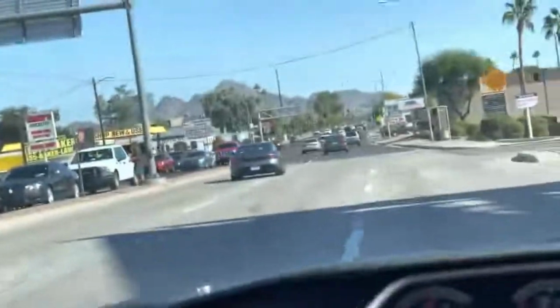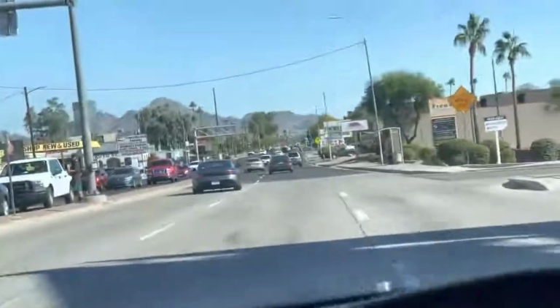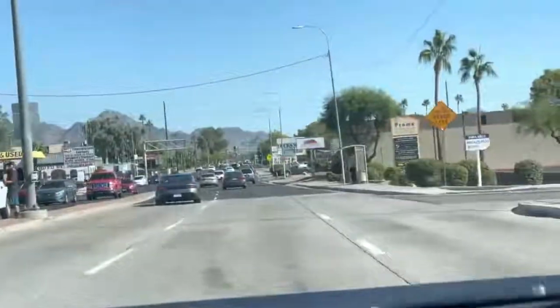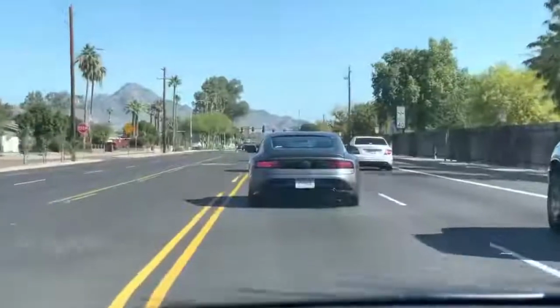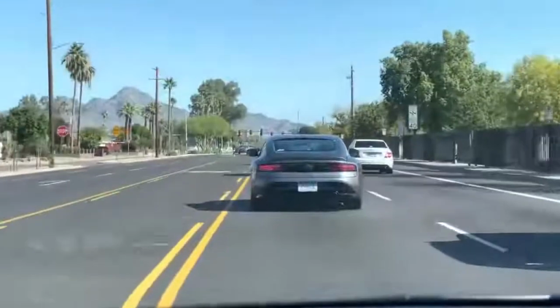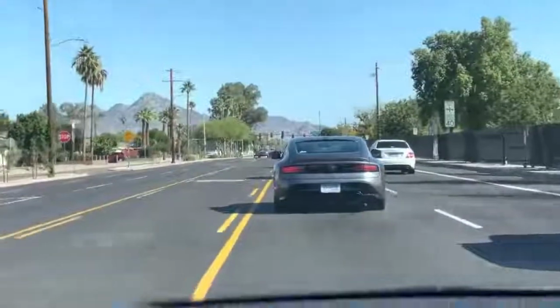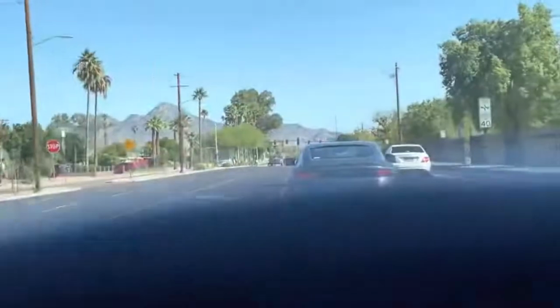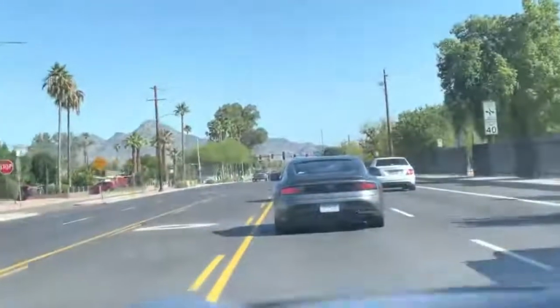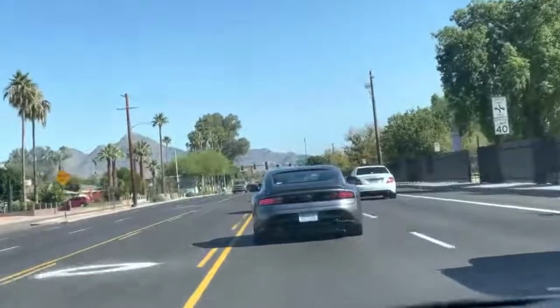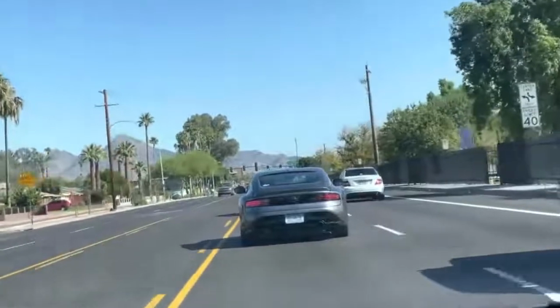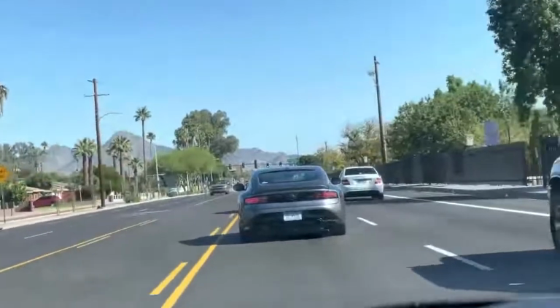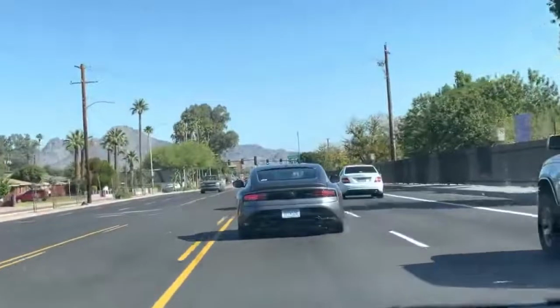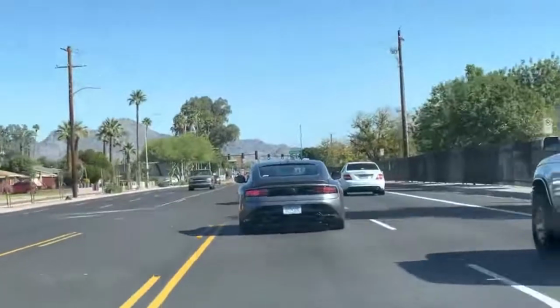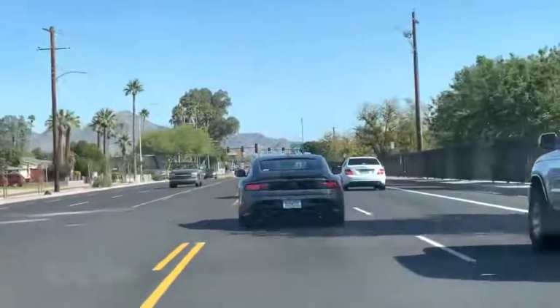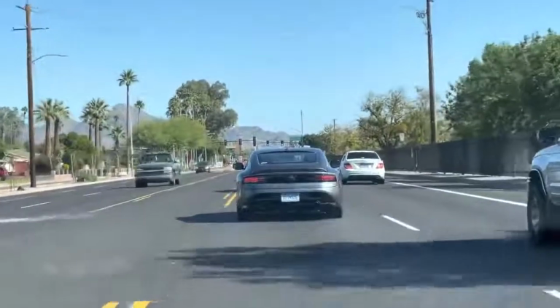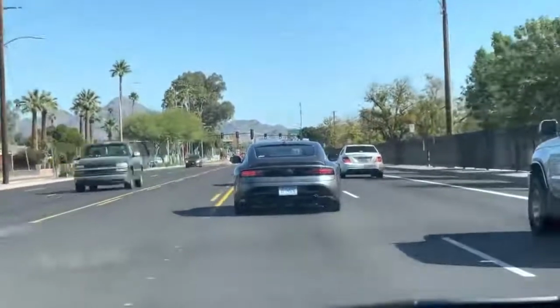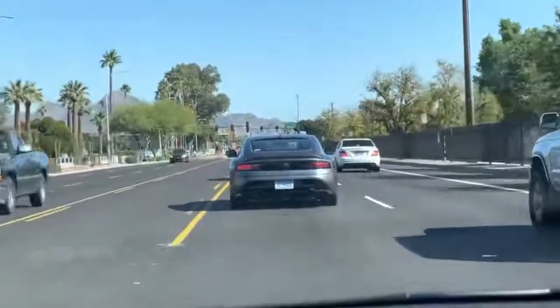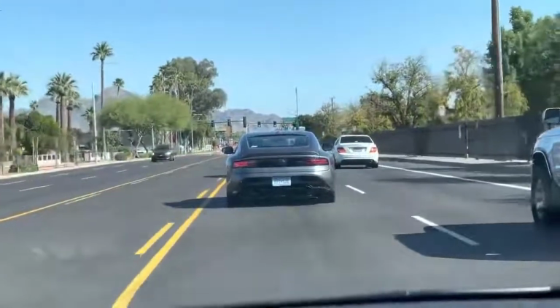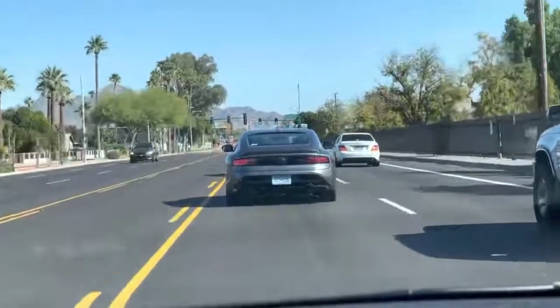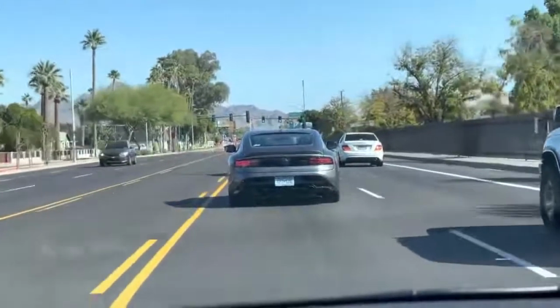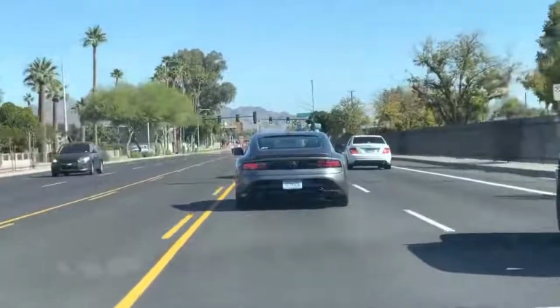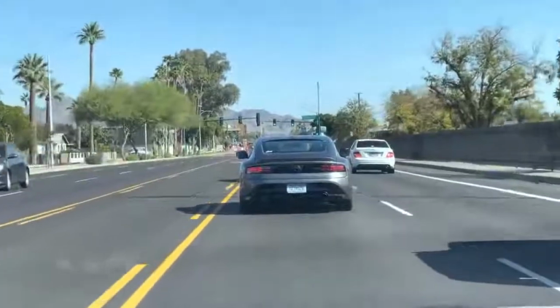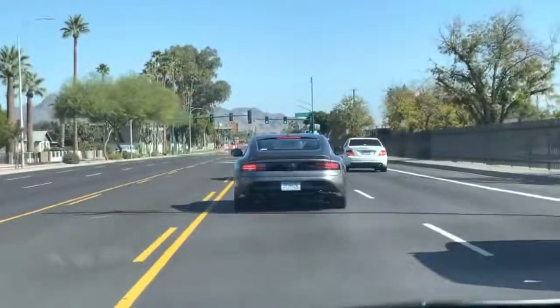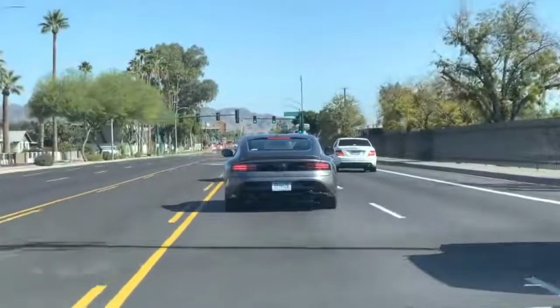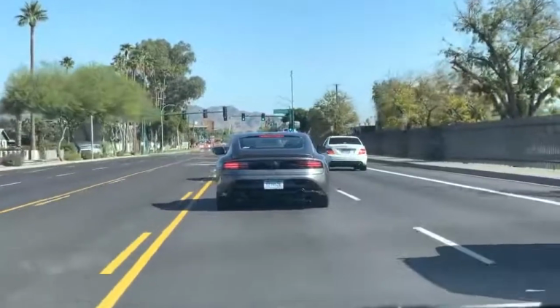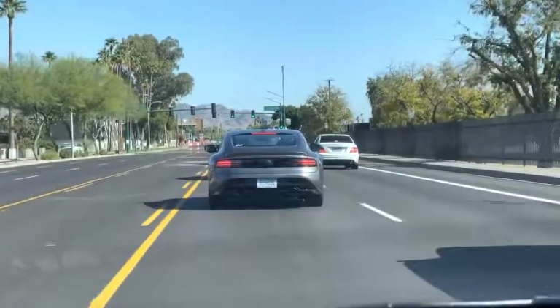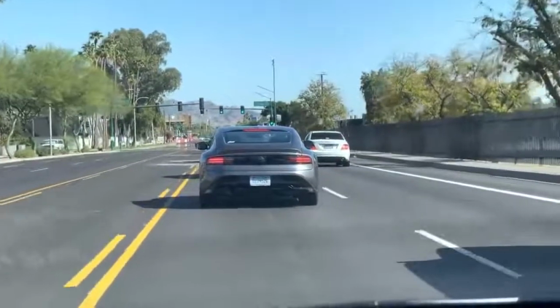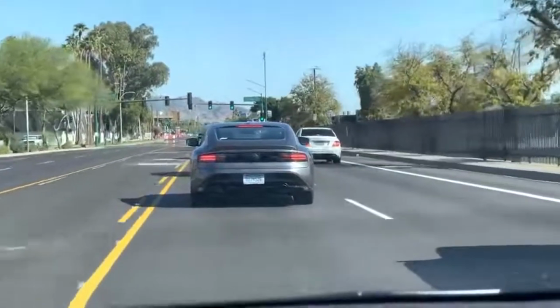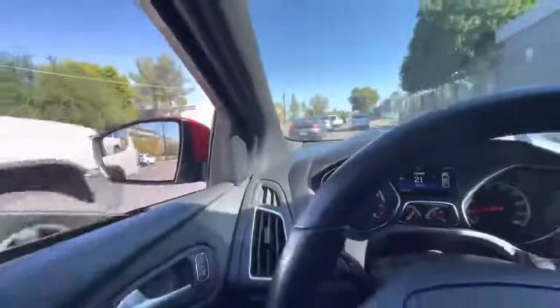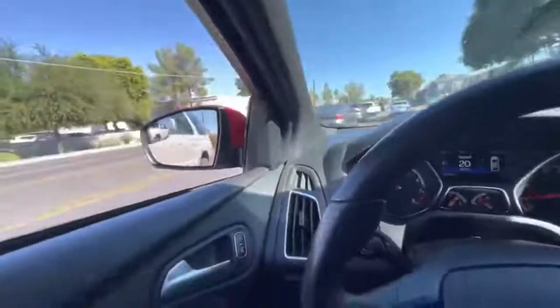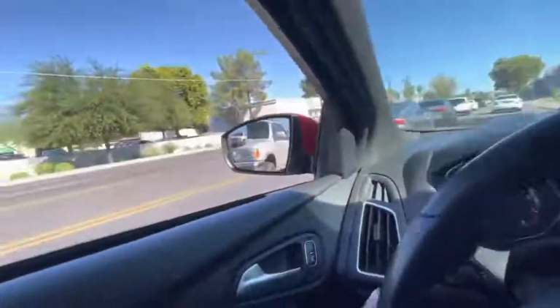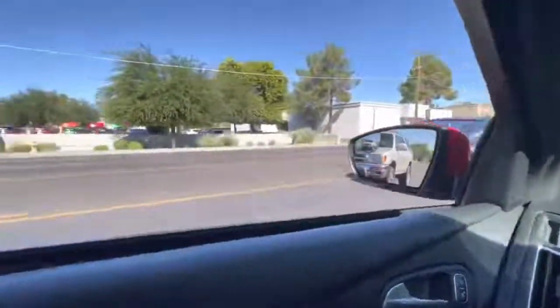Come here, buddy. I'm going to get next to it. It doesn't have the Swartz exhaust, so that's the base one. I don't know if anyone has seen the base one before. Yes!